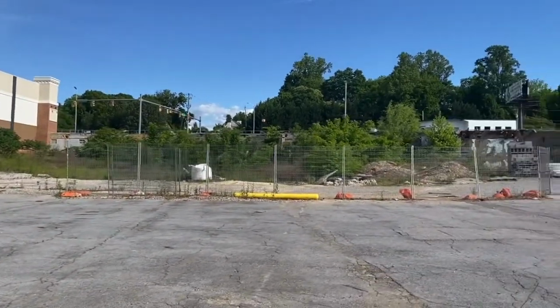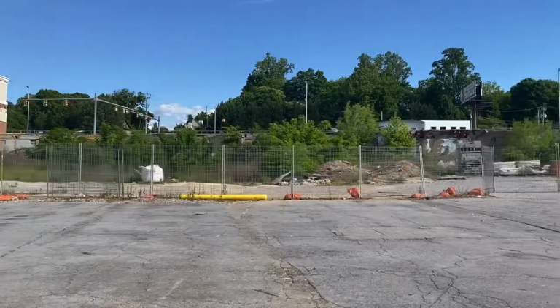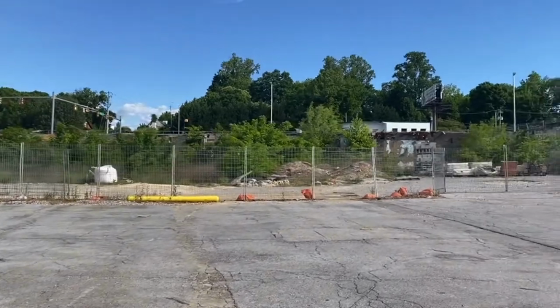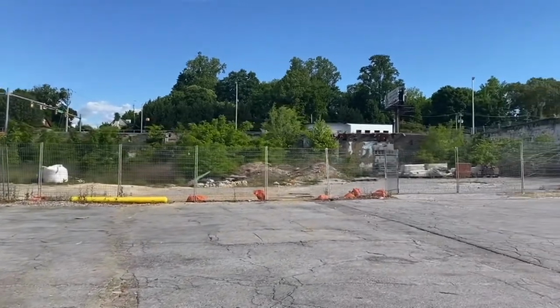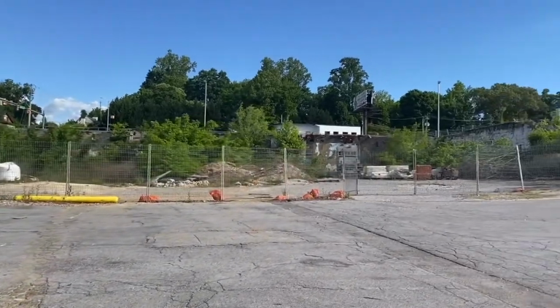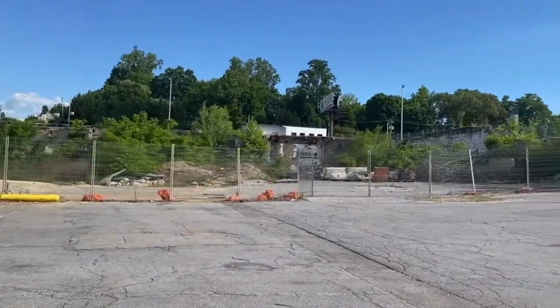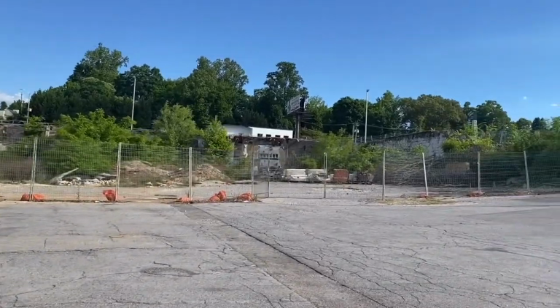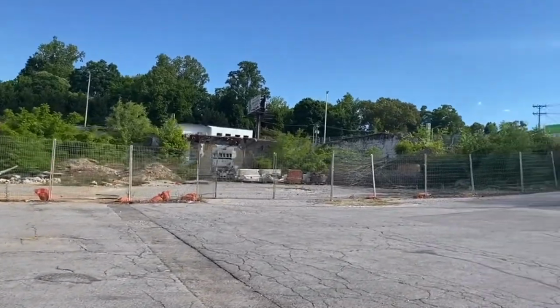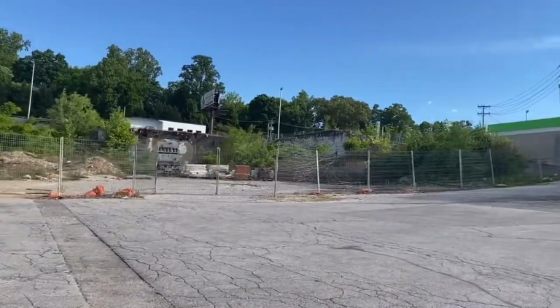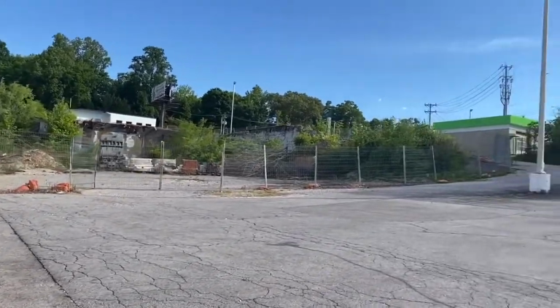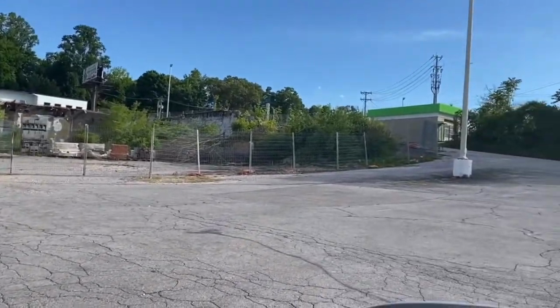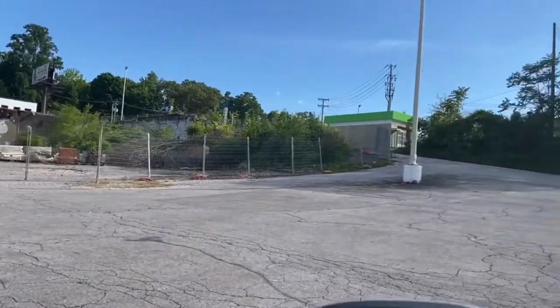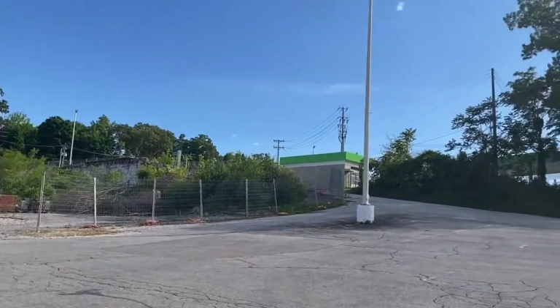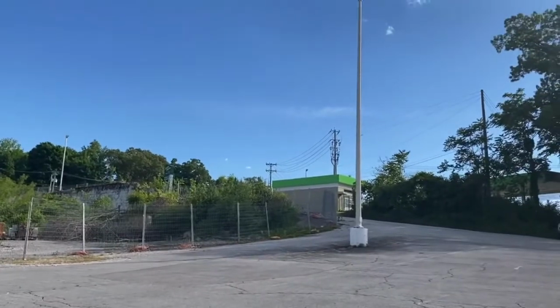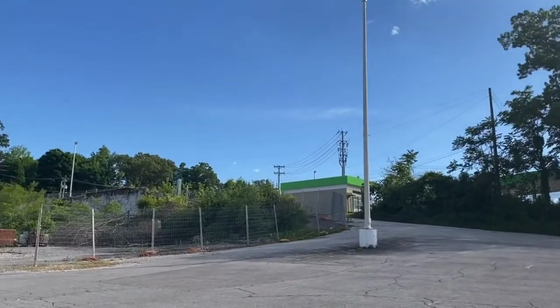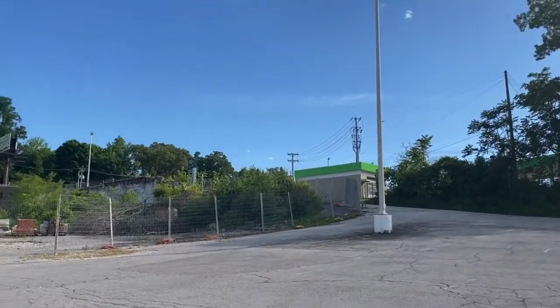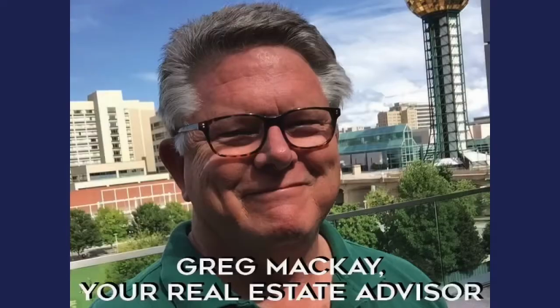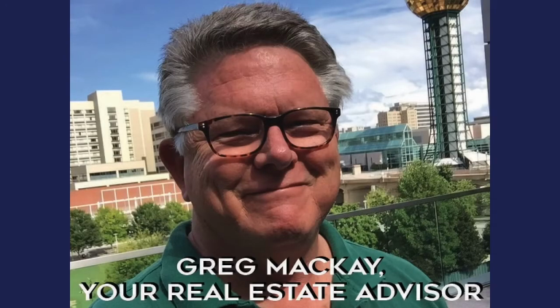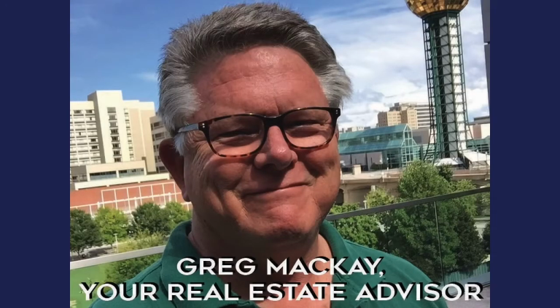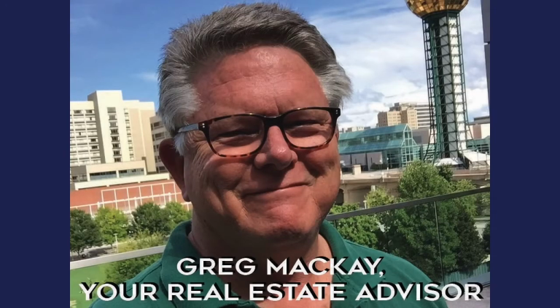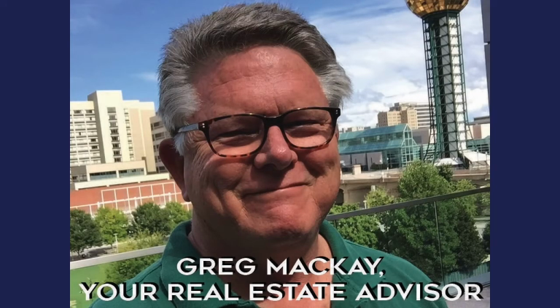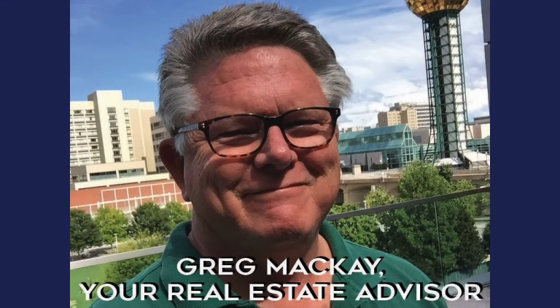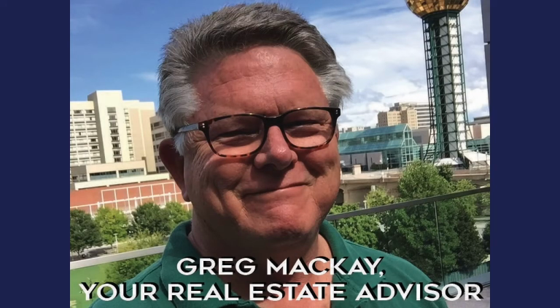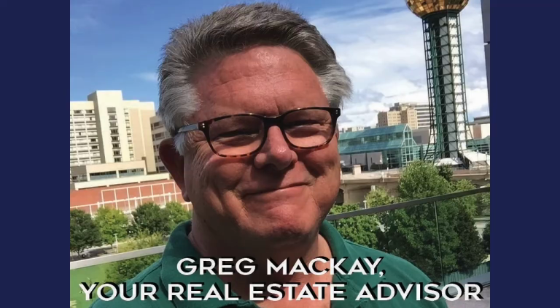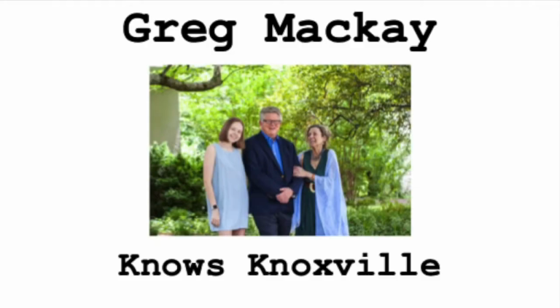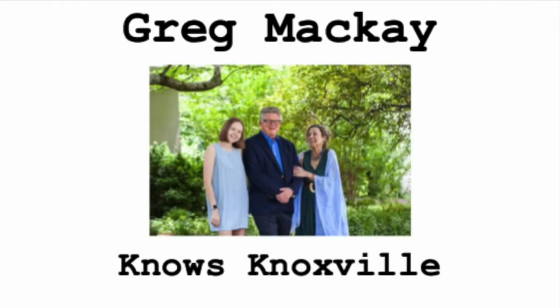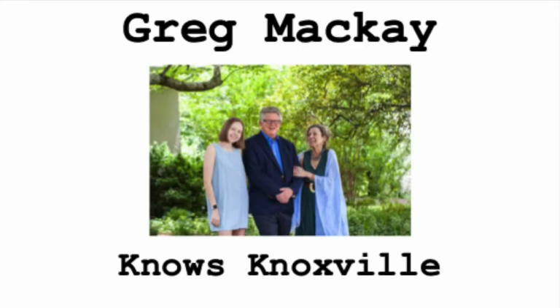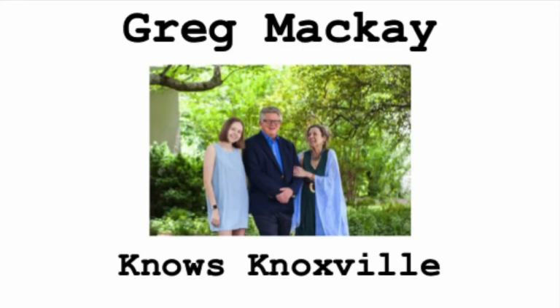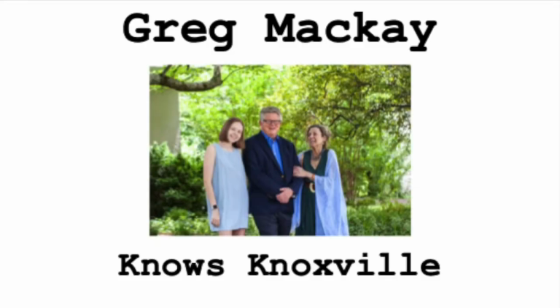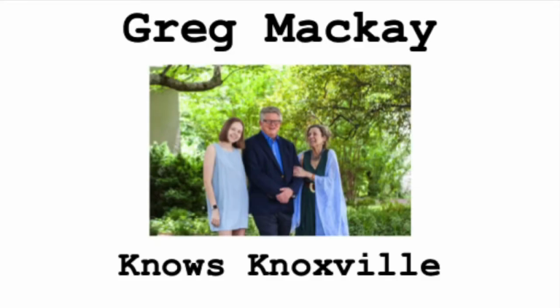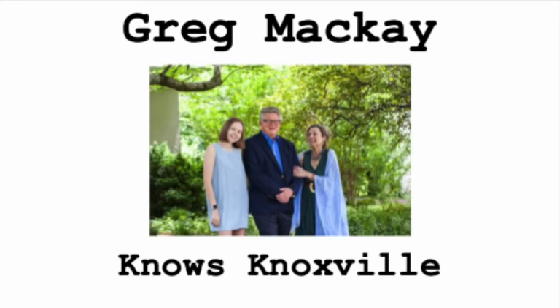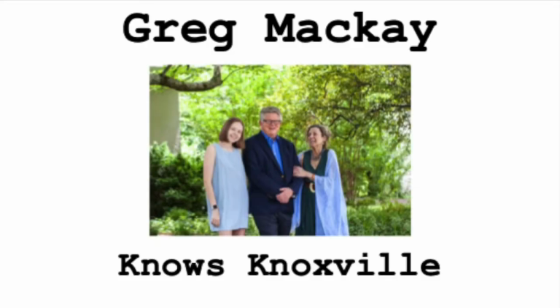So this is Western Plaza. I appreciate you watching. This is Greg McKay, your real estate advisor. If you ever have any questions about real estate, feel free to call me. My advice is free and I'll be glad to help you if I can. Thank you for watching.